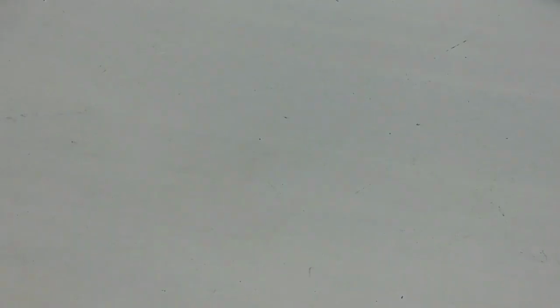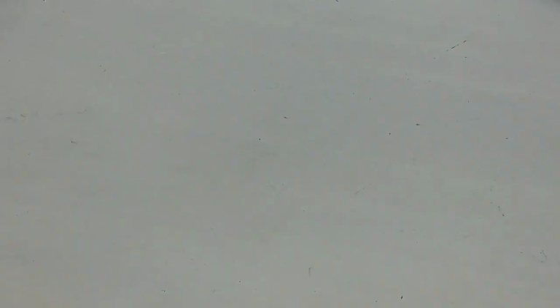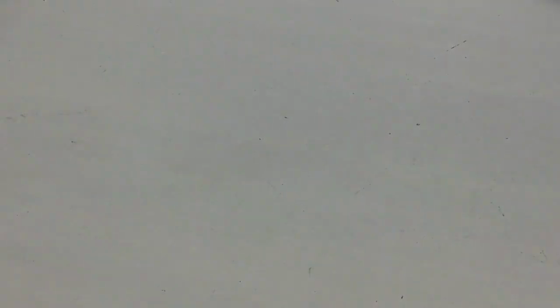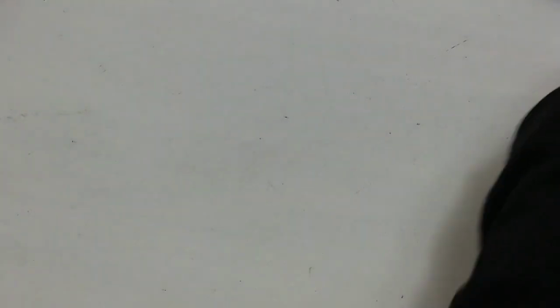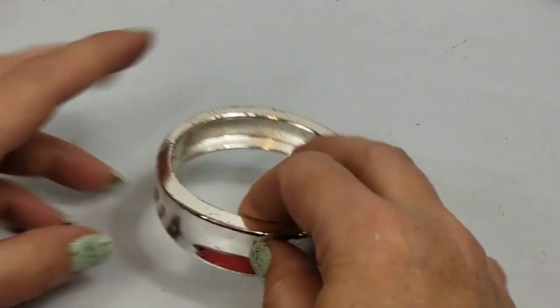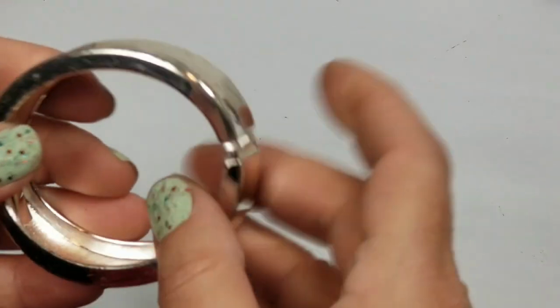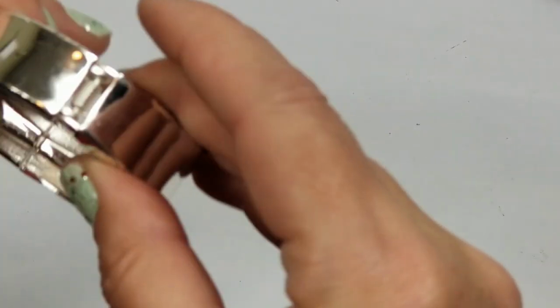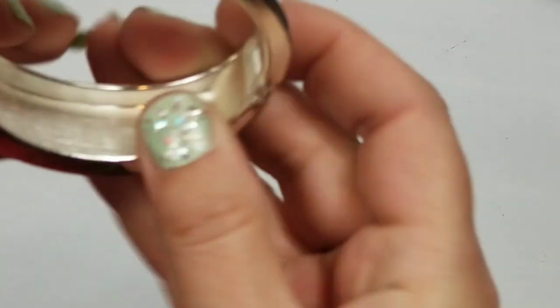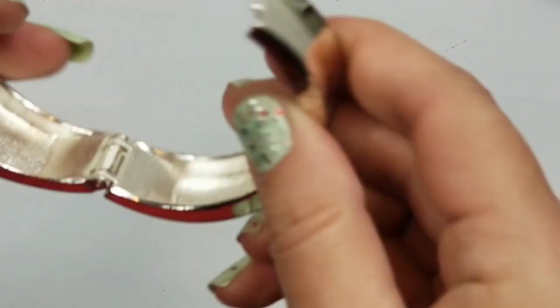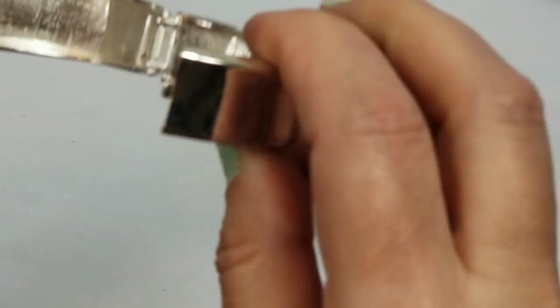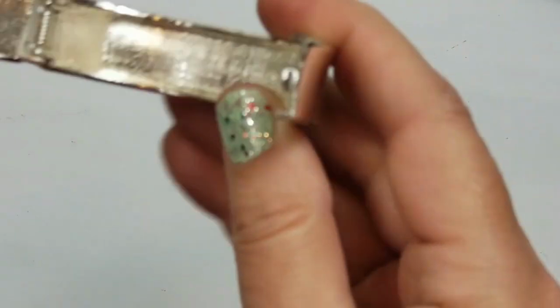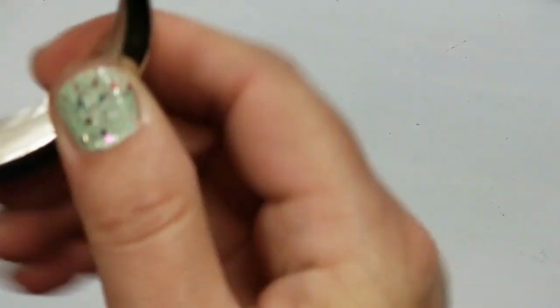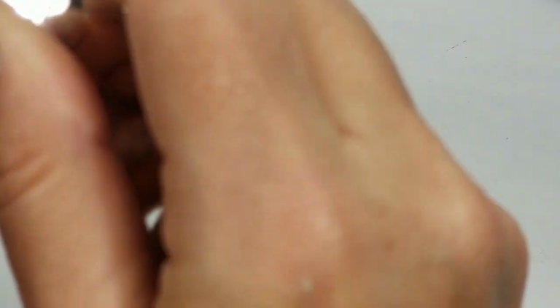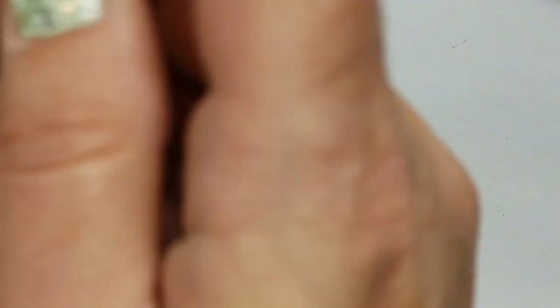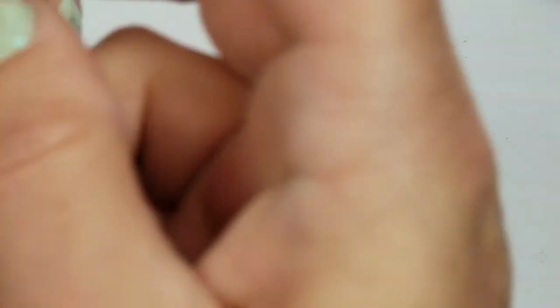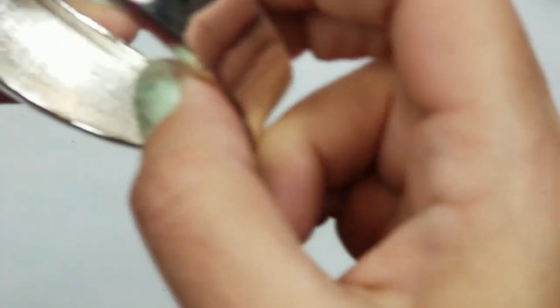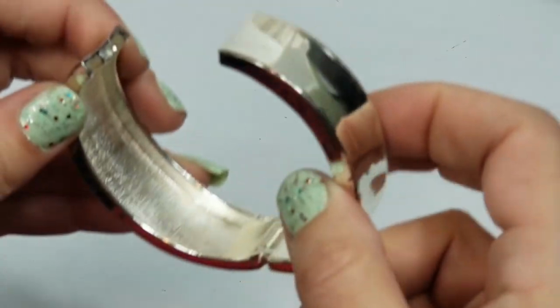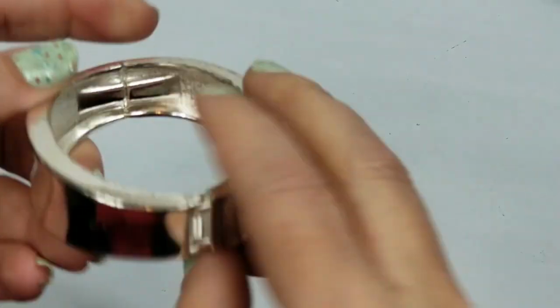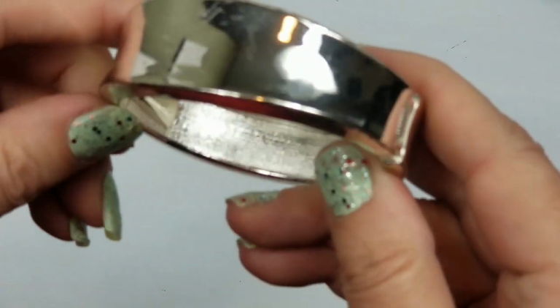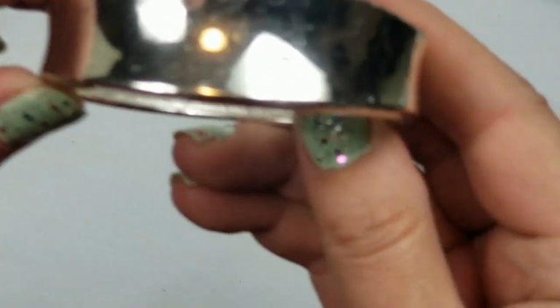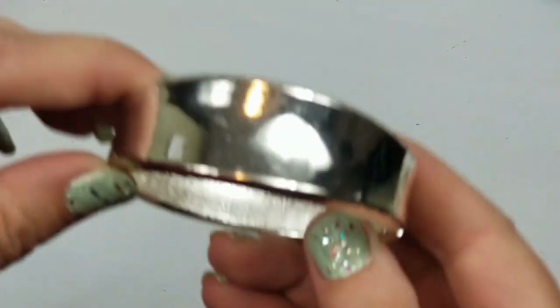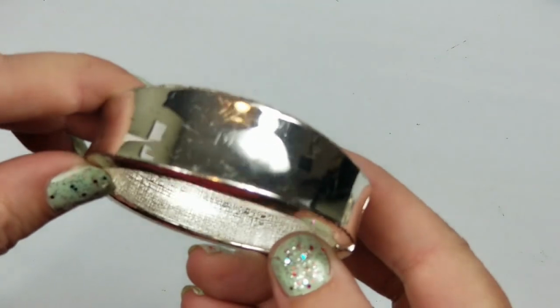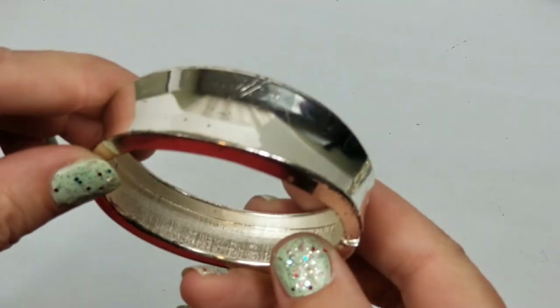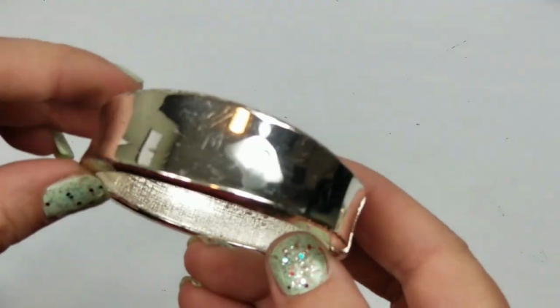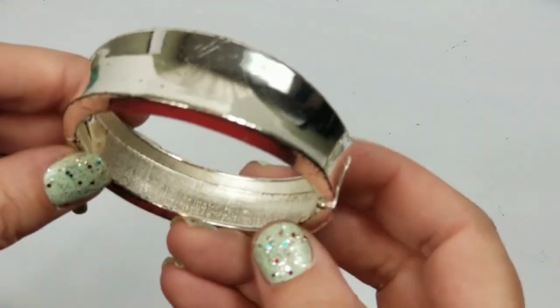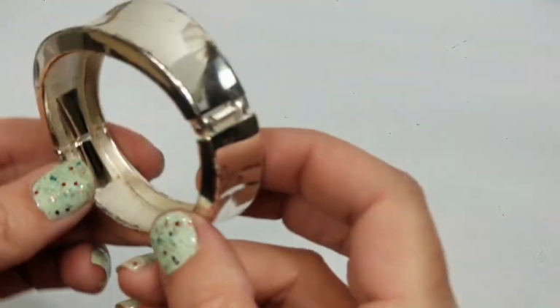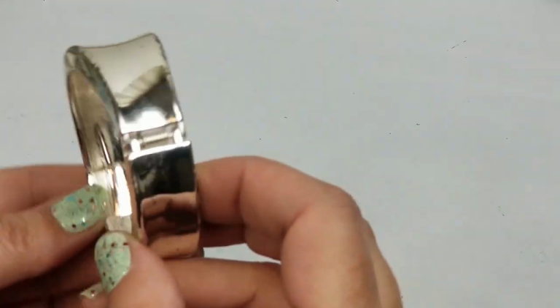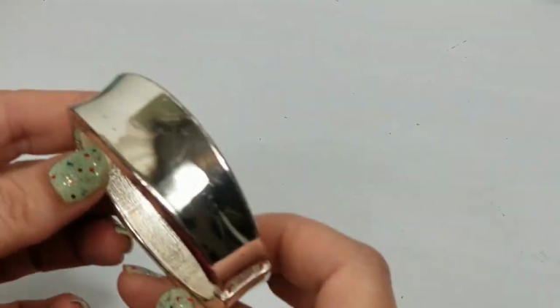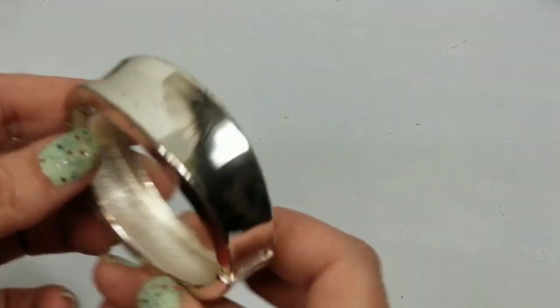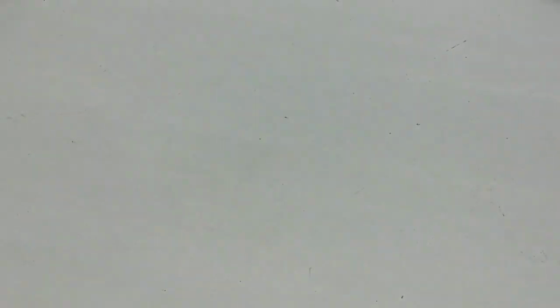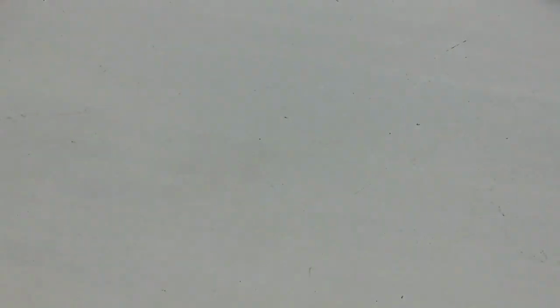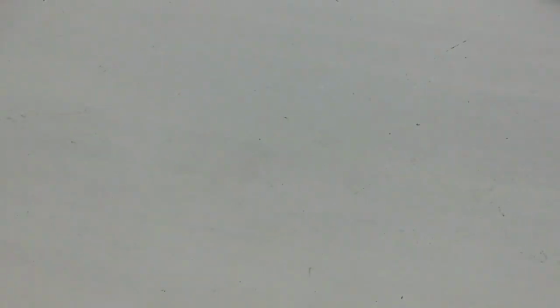I'll look into it later. This bracelet is very very worn - no marks - but you can see there's so many scratches. A little scrap.